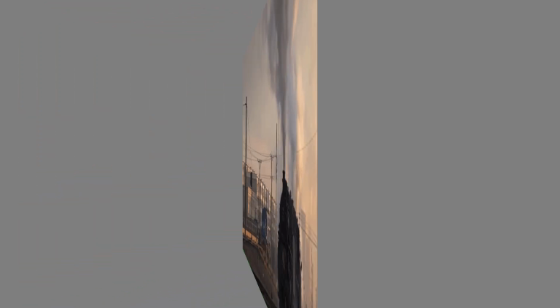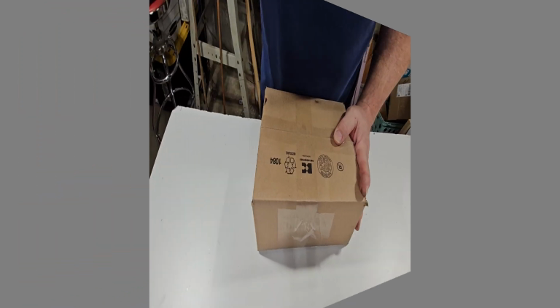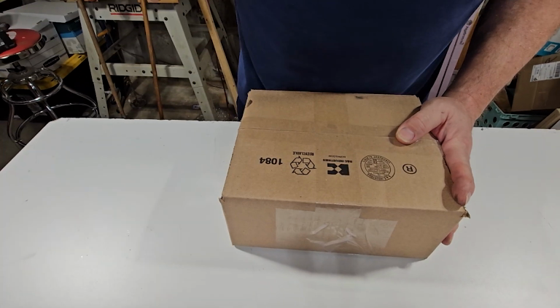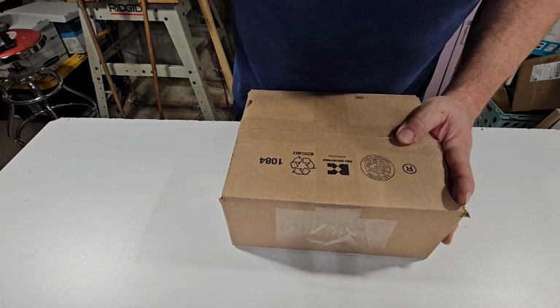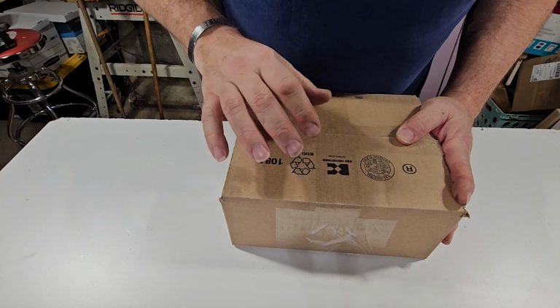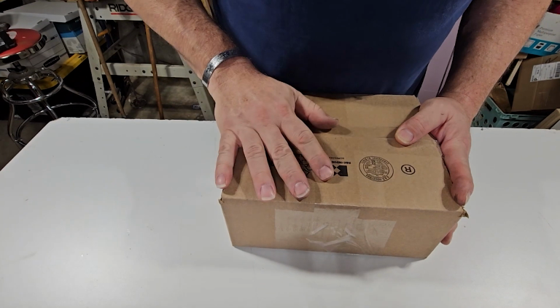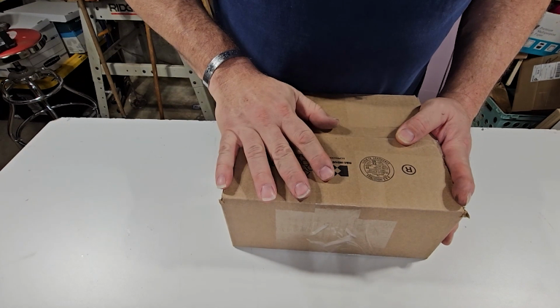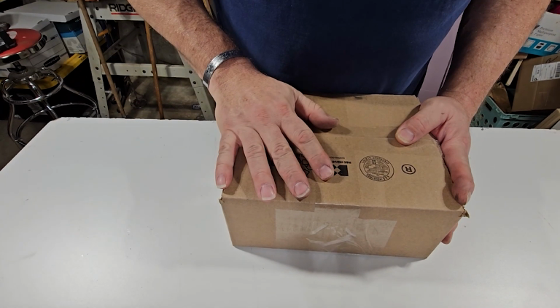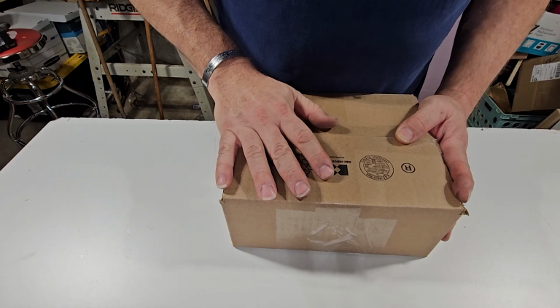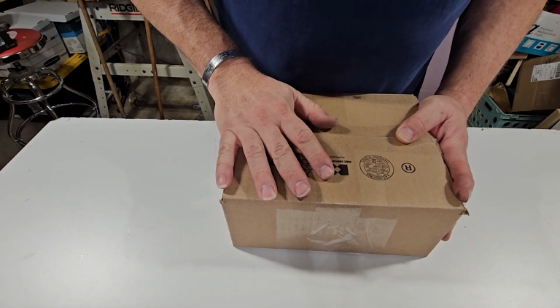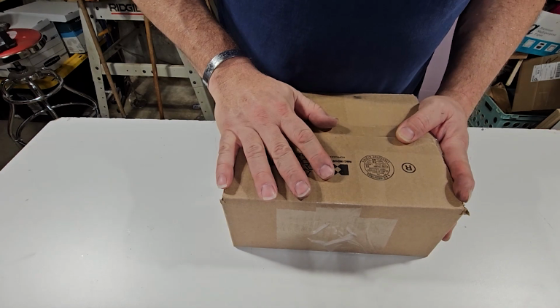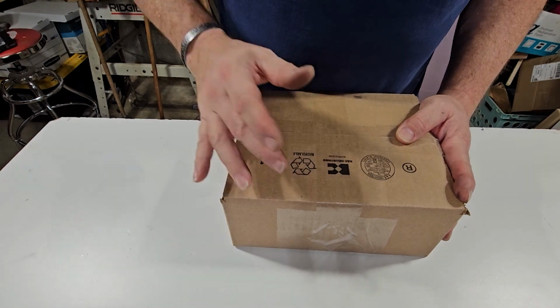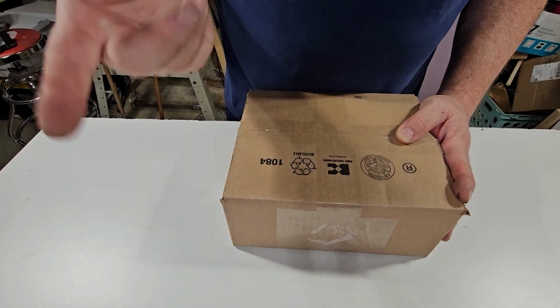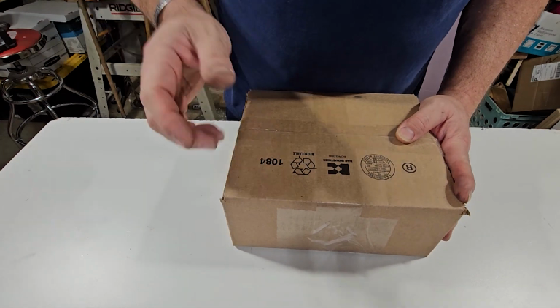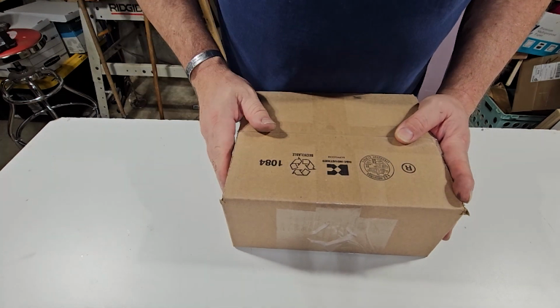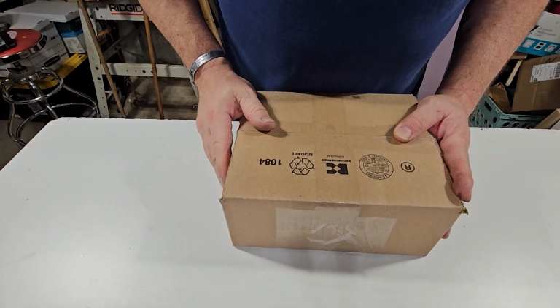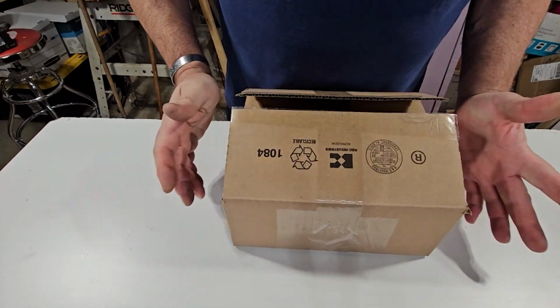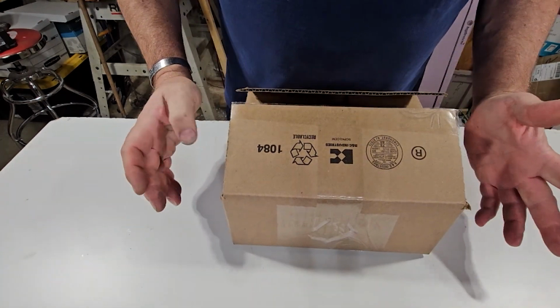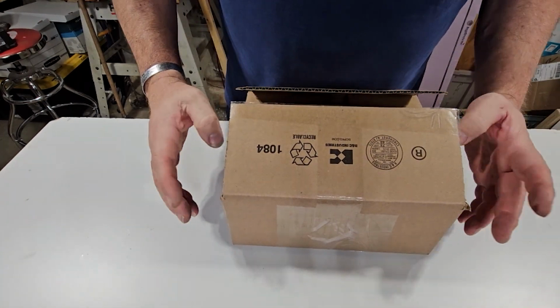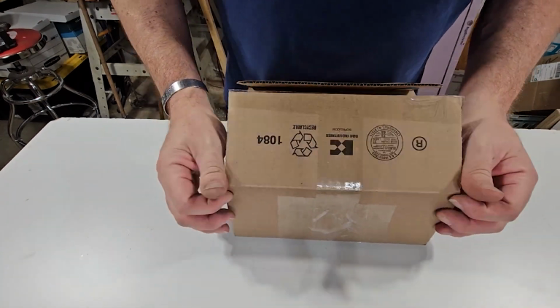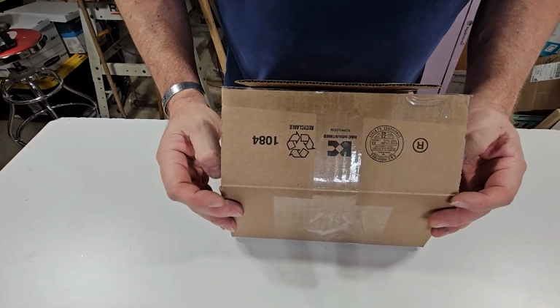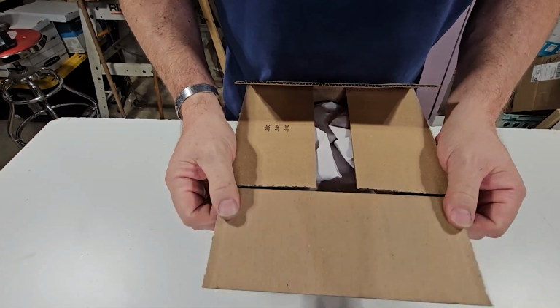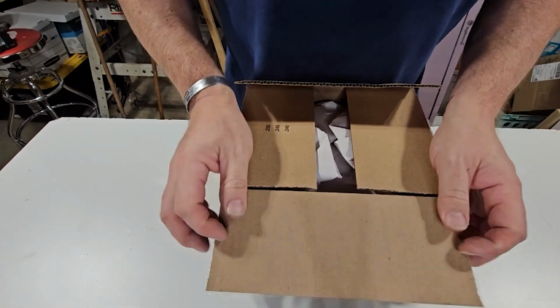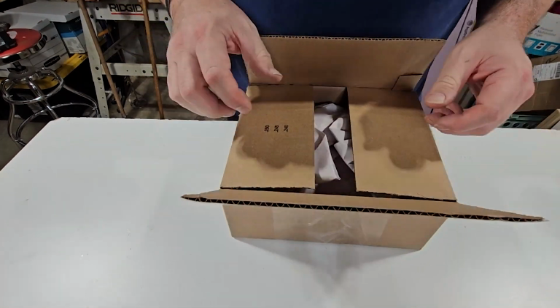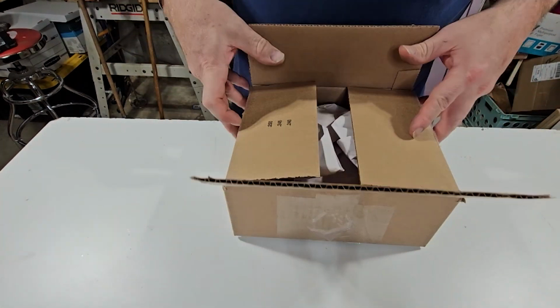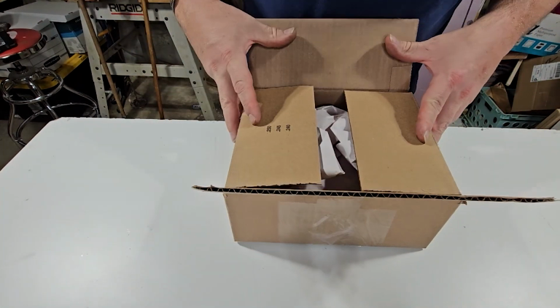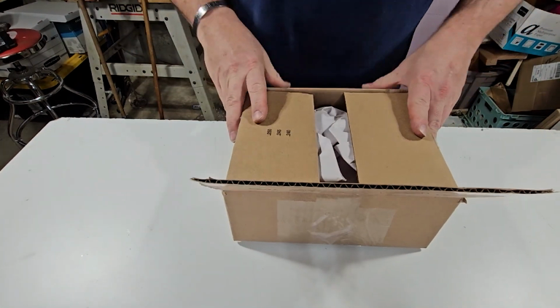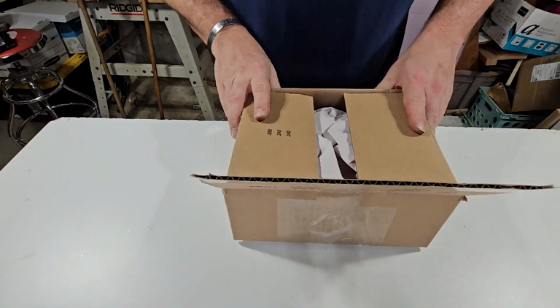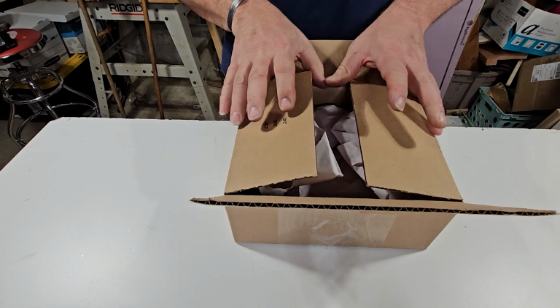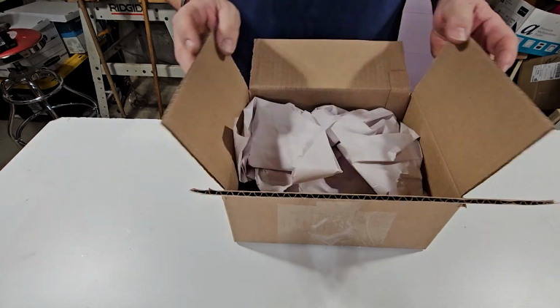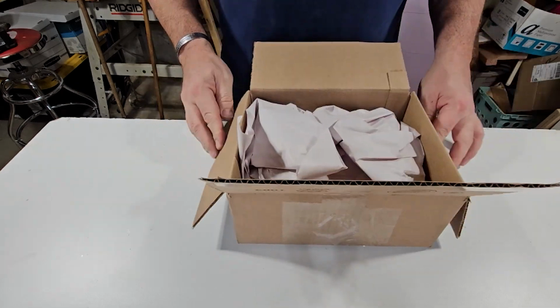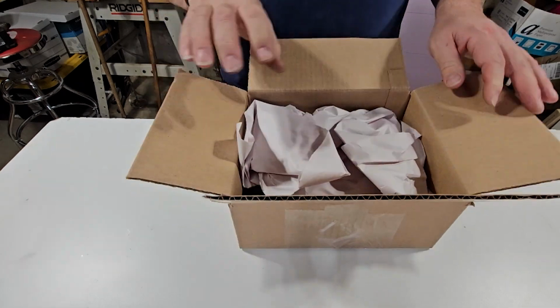Hey guys, welcome back to Jack on Tracks and another episode of What's in the Box. The box is open — I know the video disappeared, so here we go.